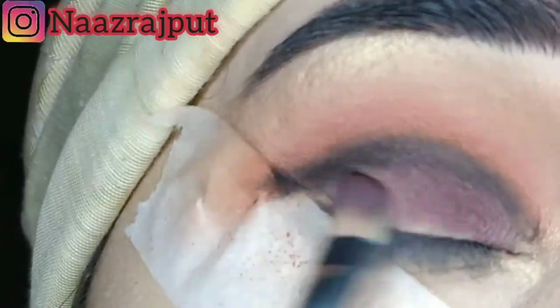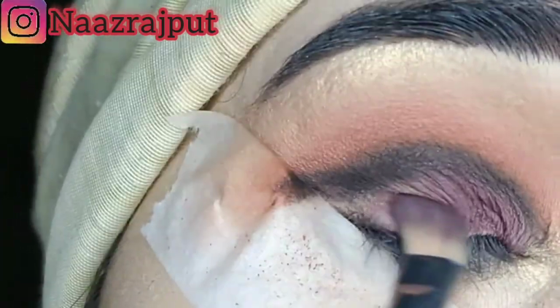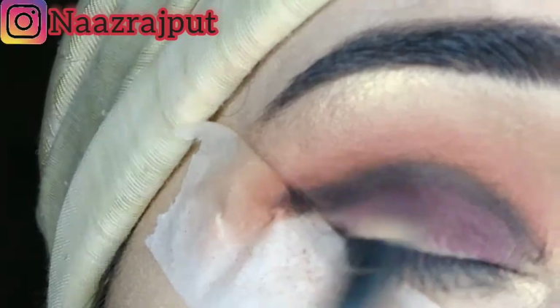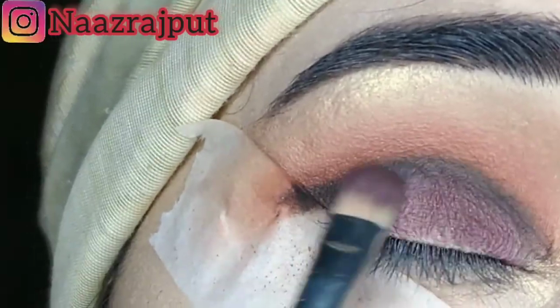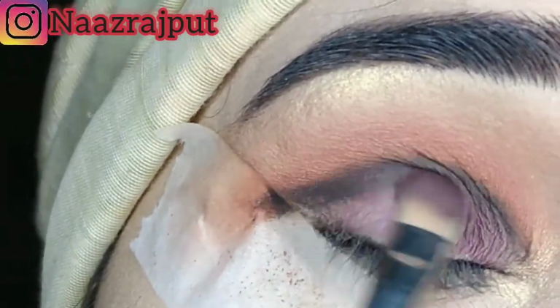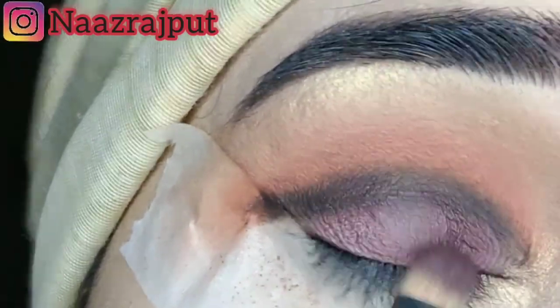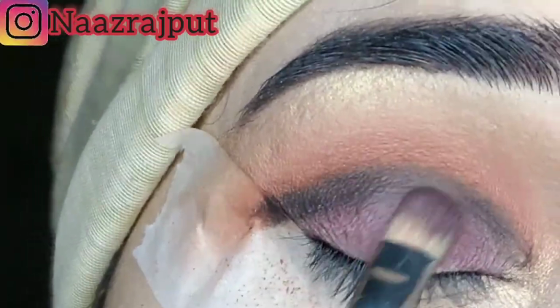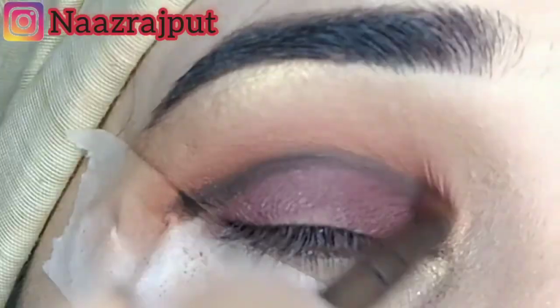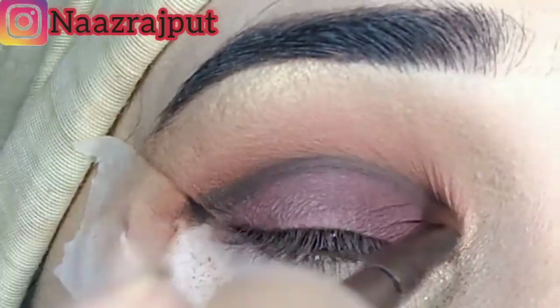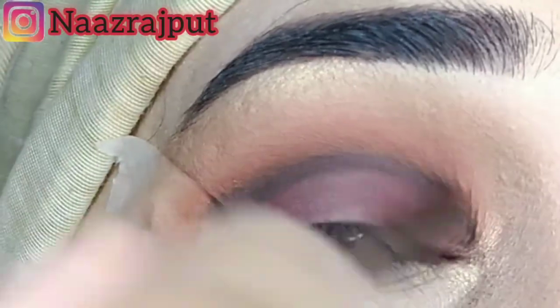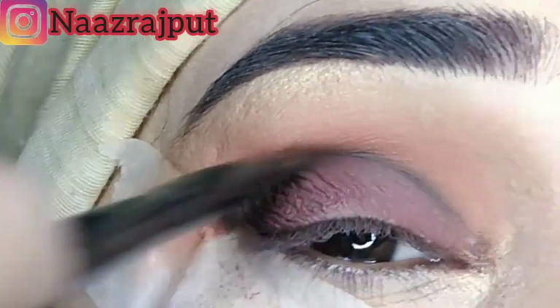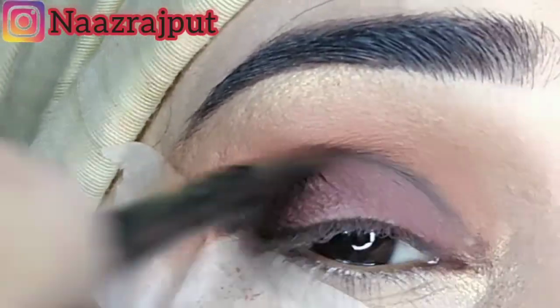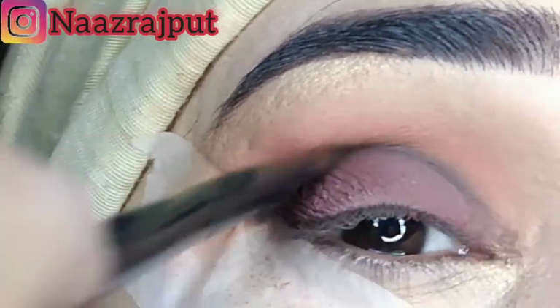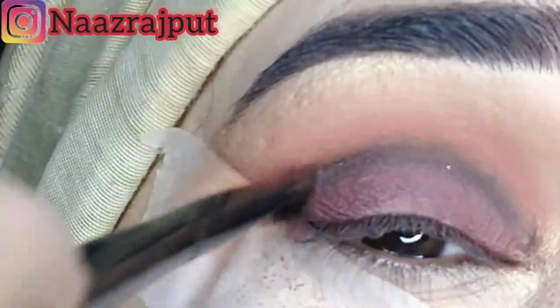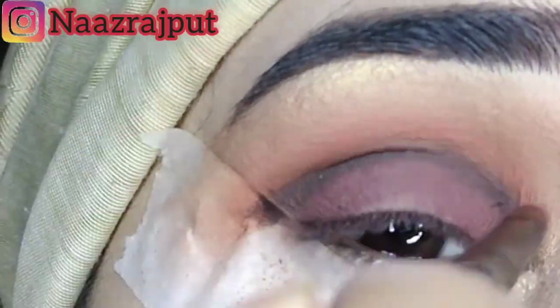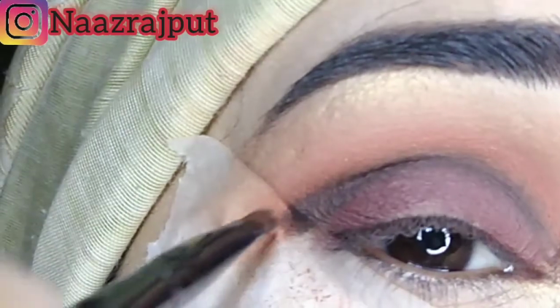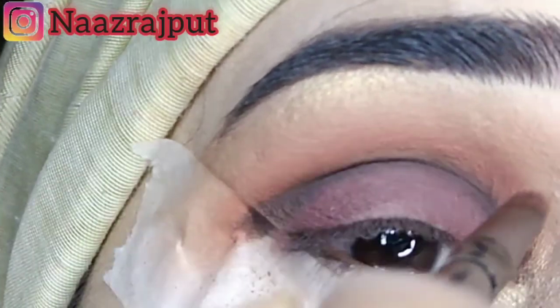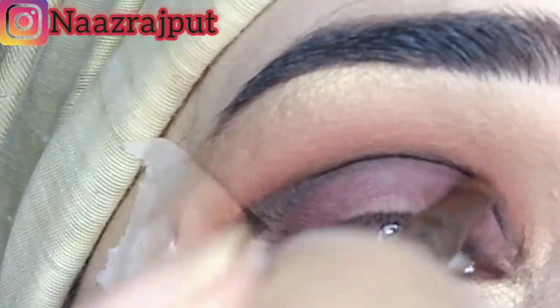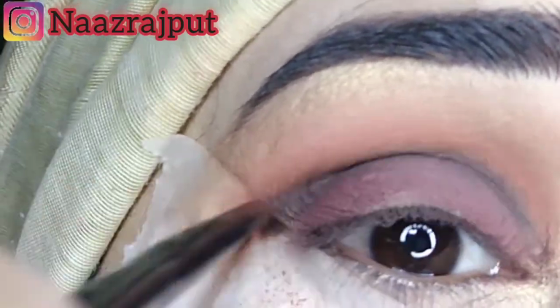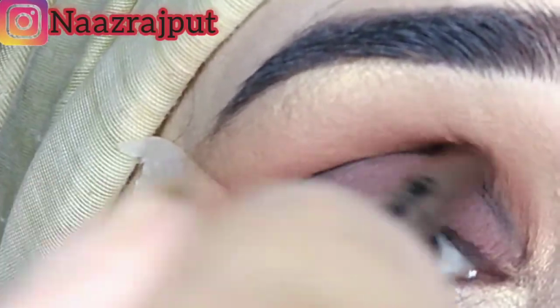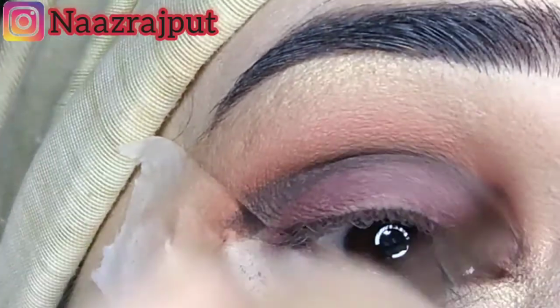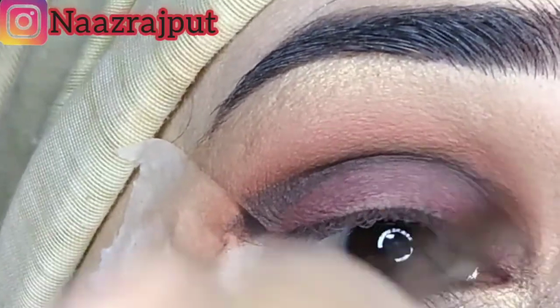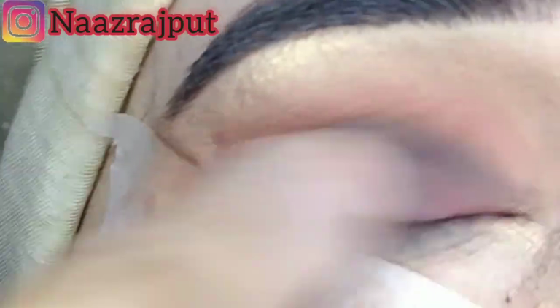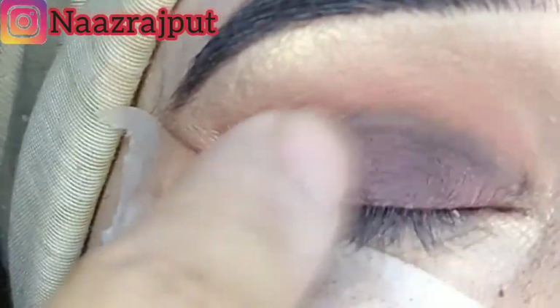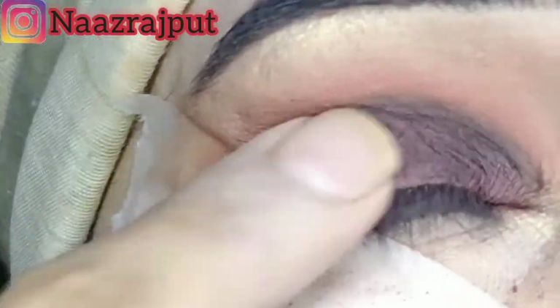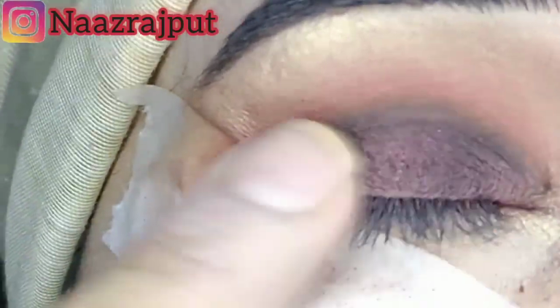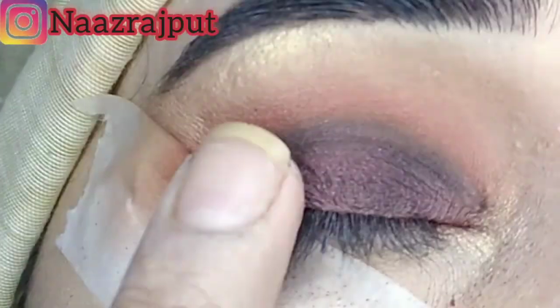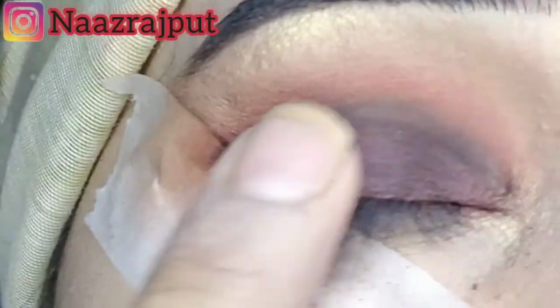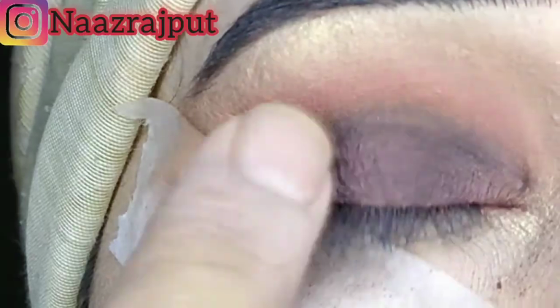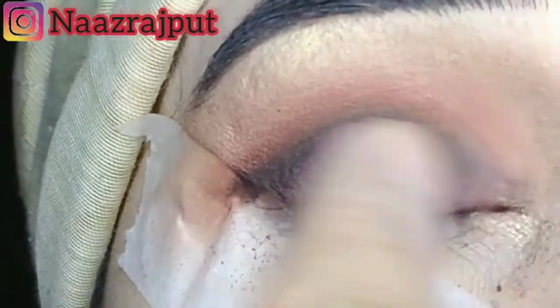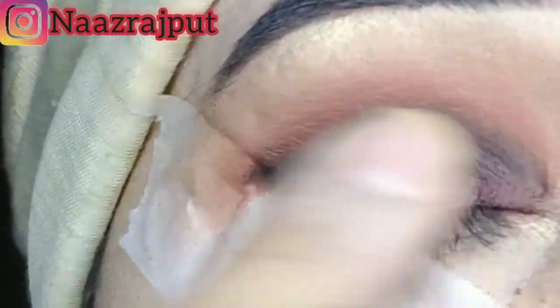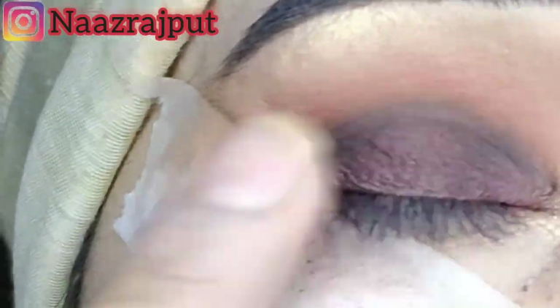After that, we have to take a brush and blend it with all of them so that there is no harsh line. After that, I applied it with a black color.